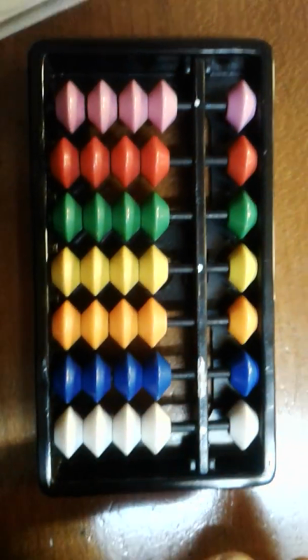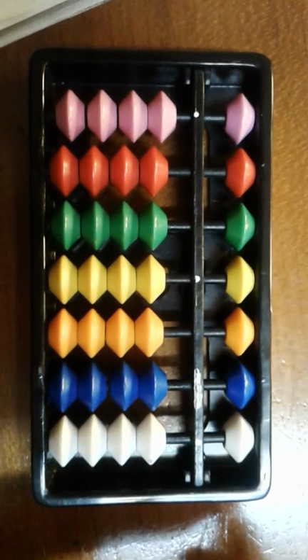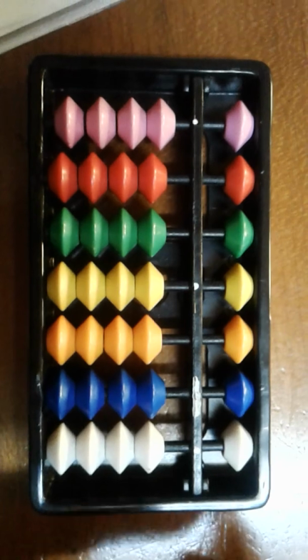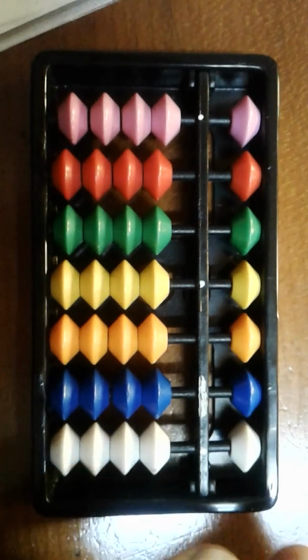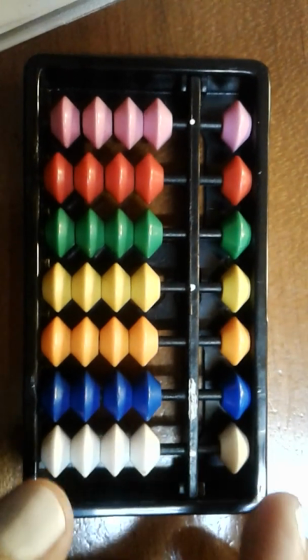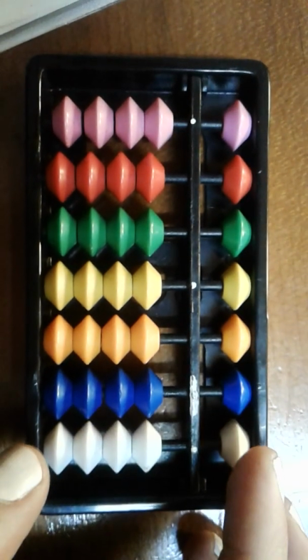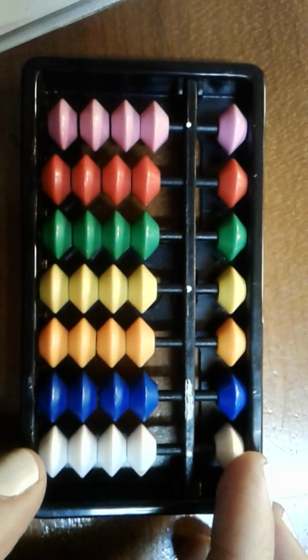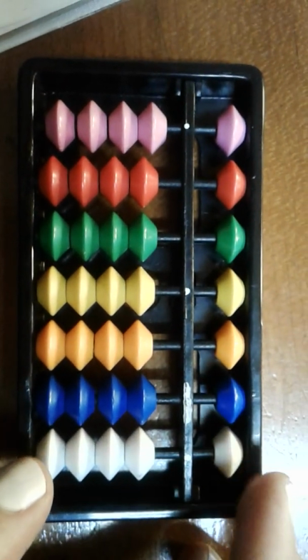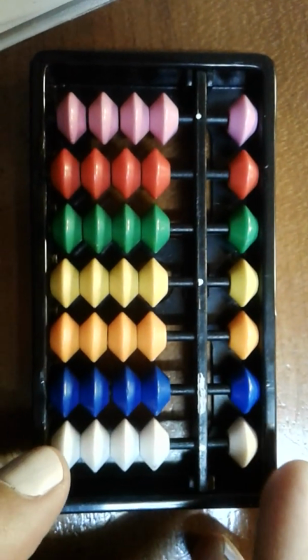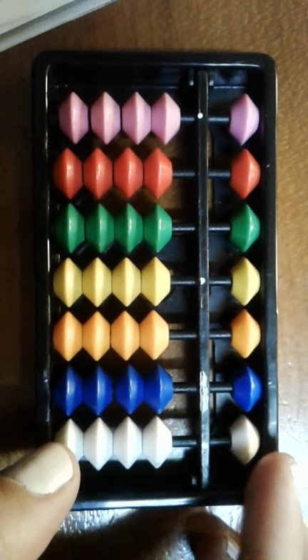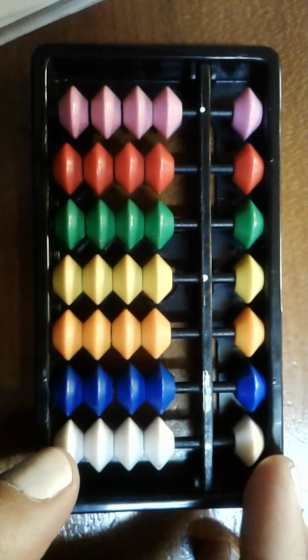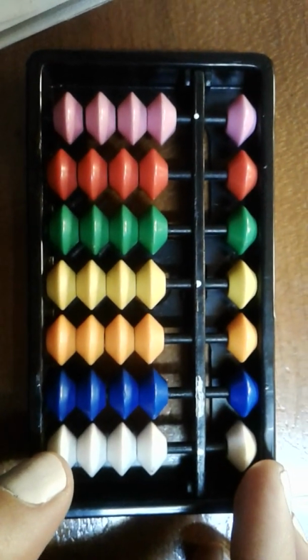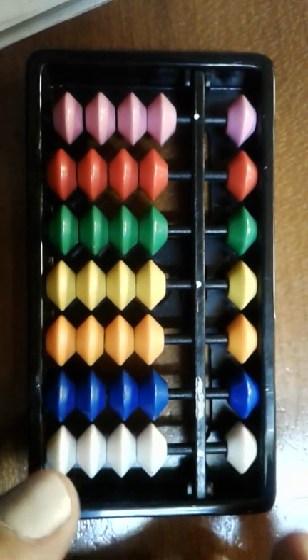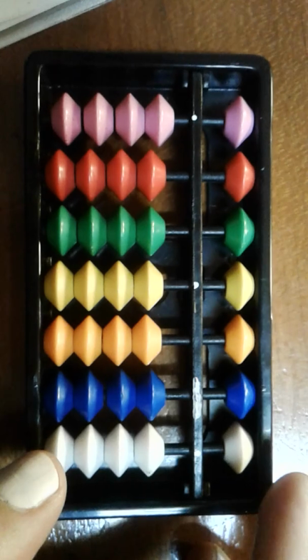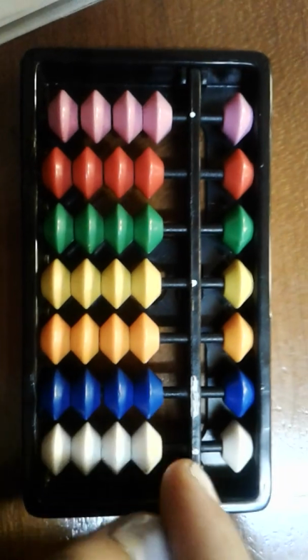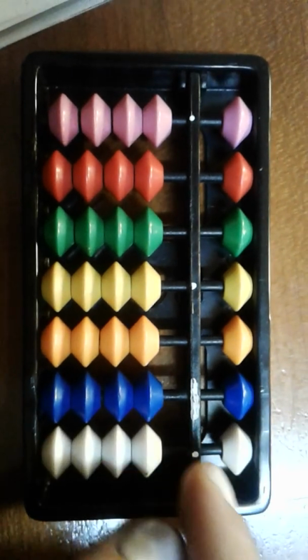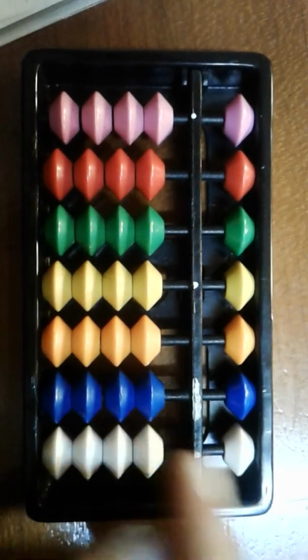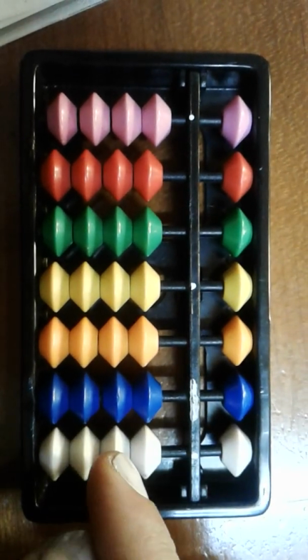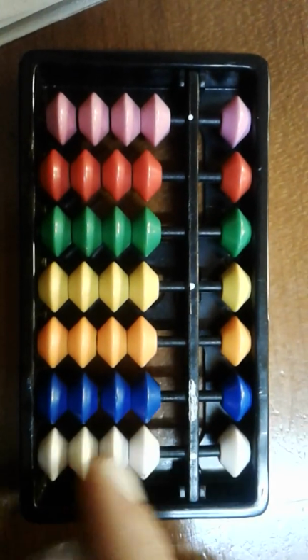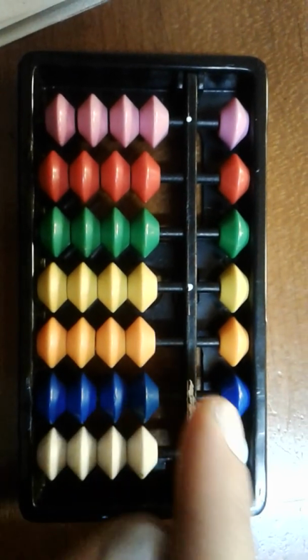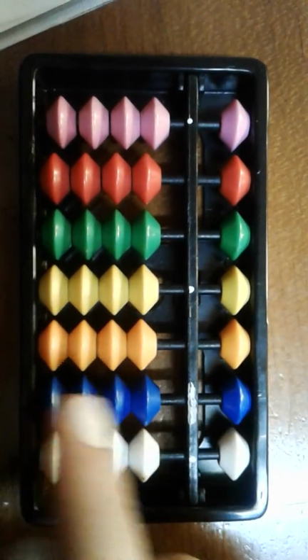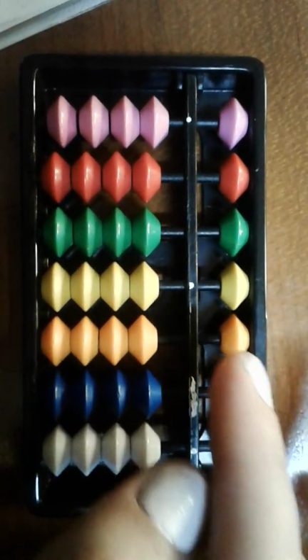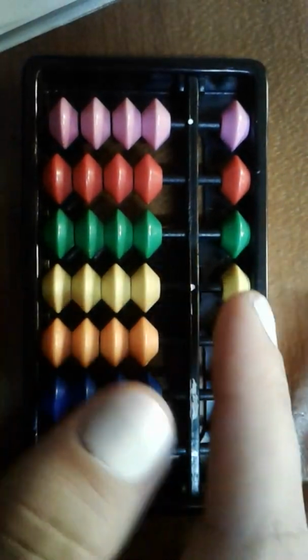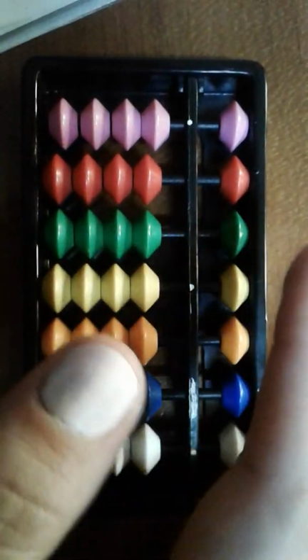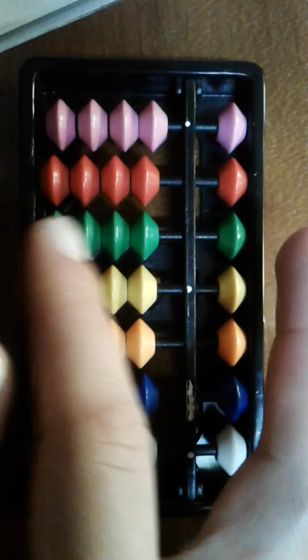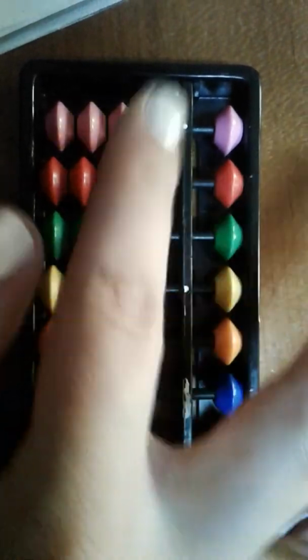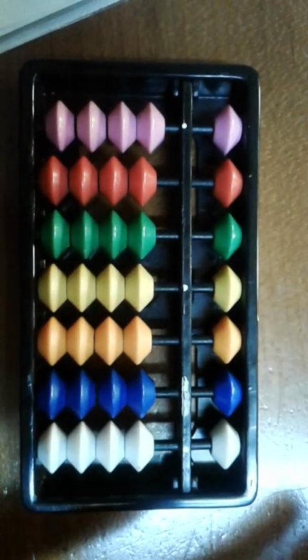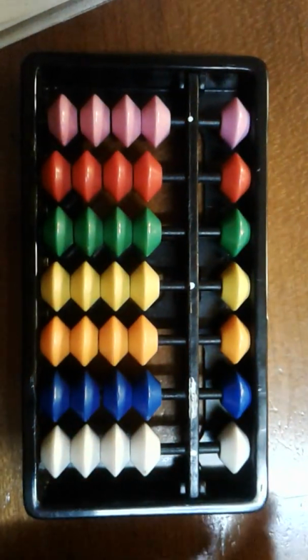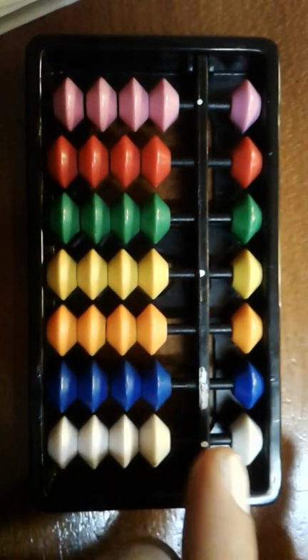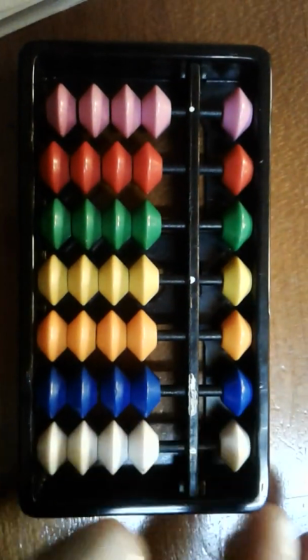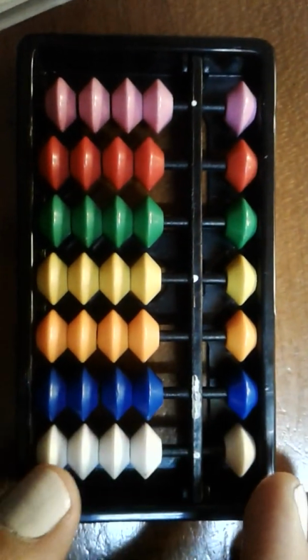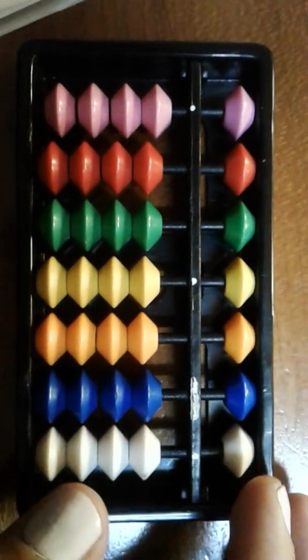At the level your child is at, we'll just be using the white beads for now. This counts as units — the units rod, the tens rod, hundreds, thousands, and so on. But for now we'll just focus on these.